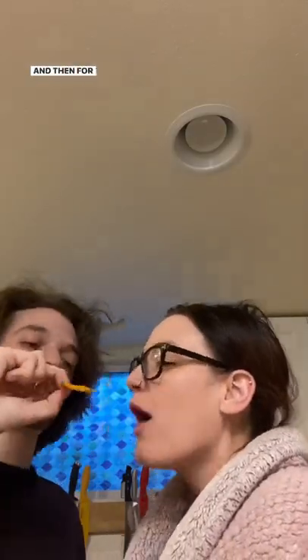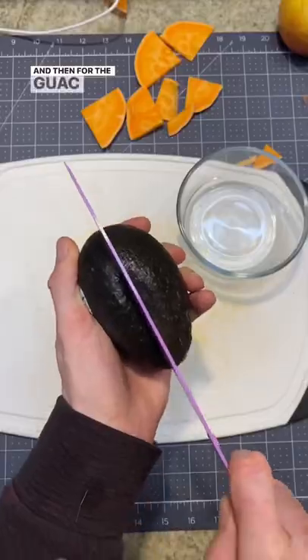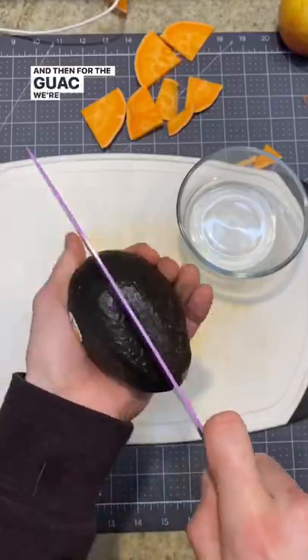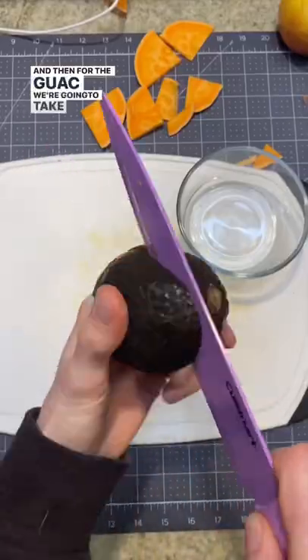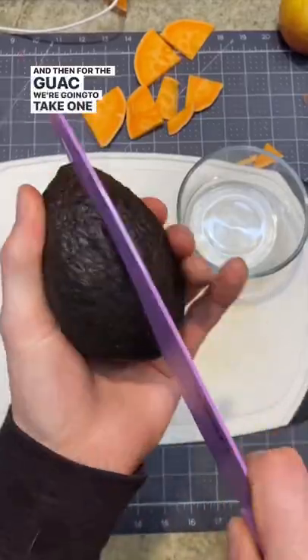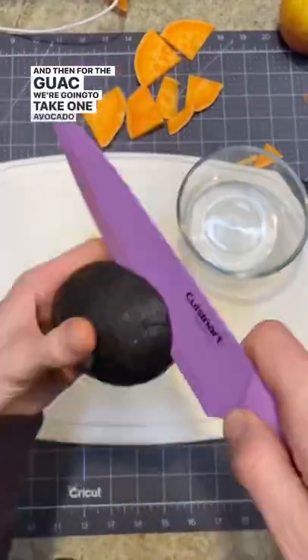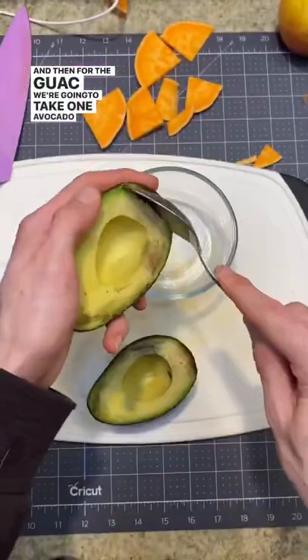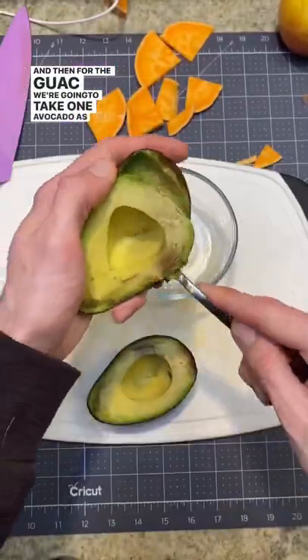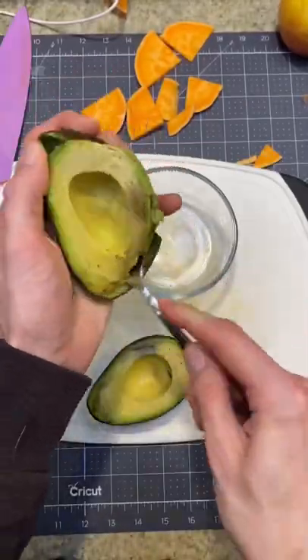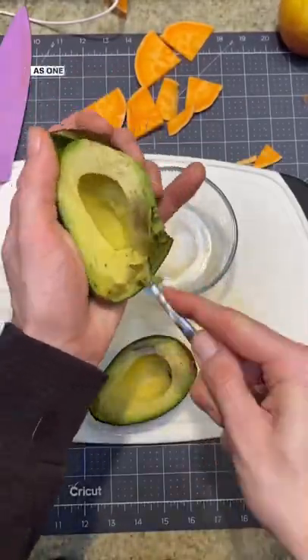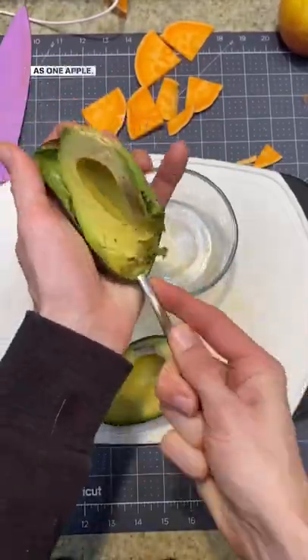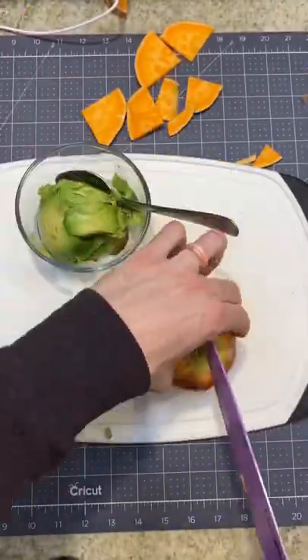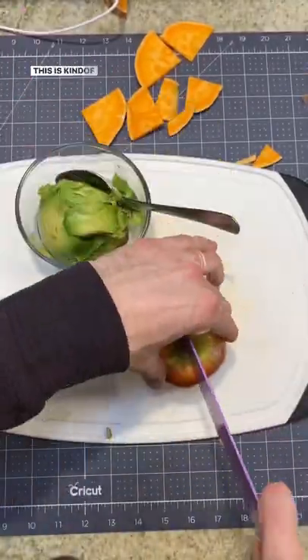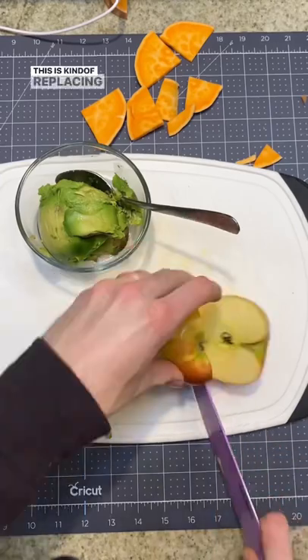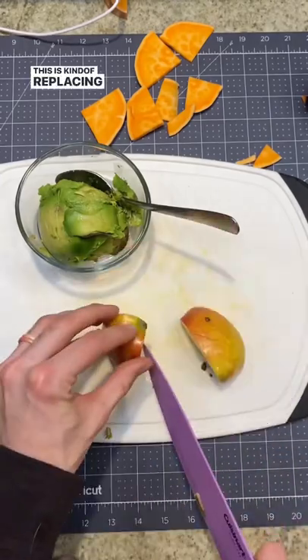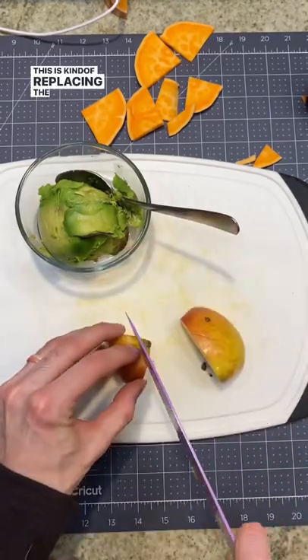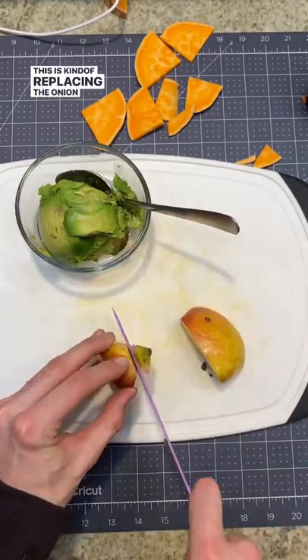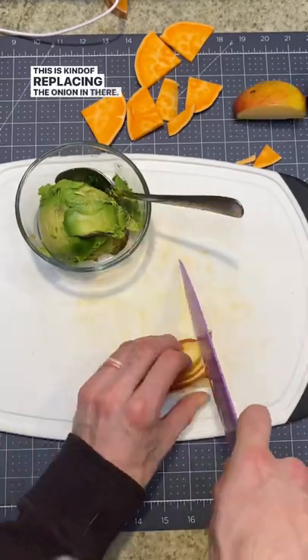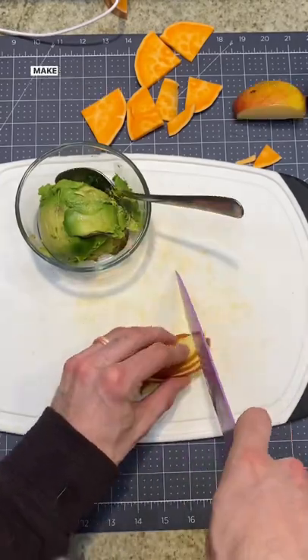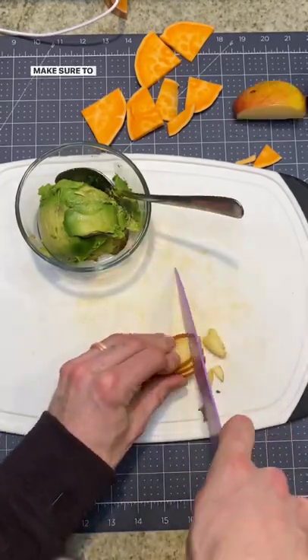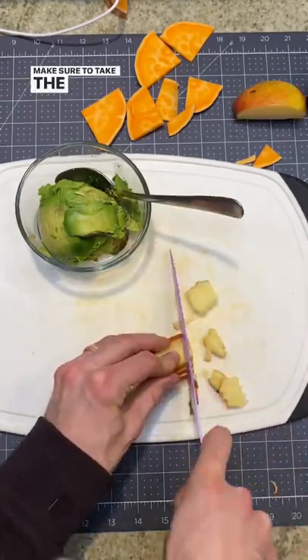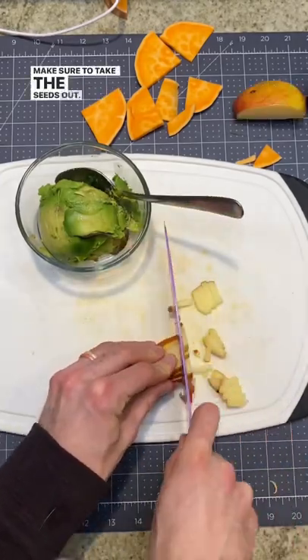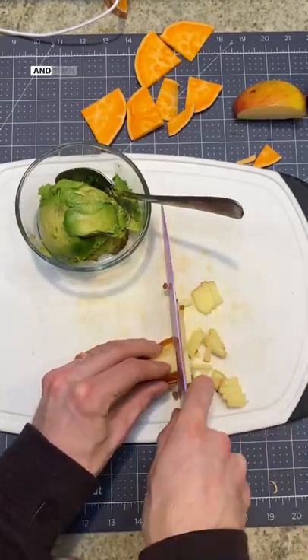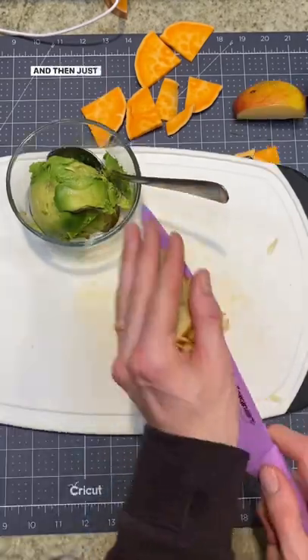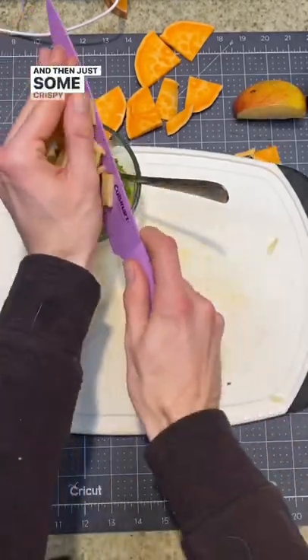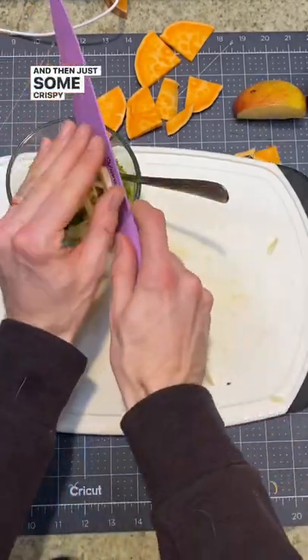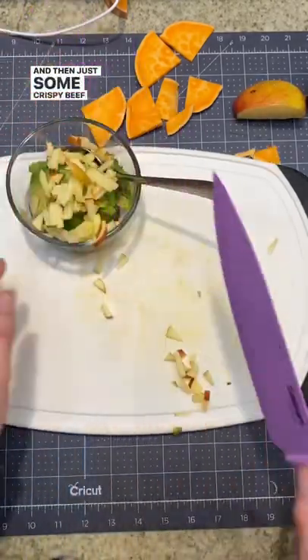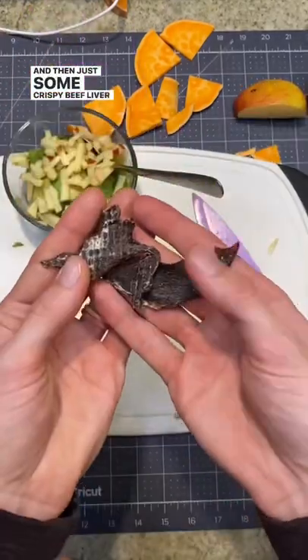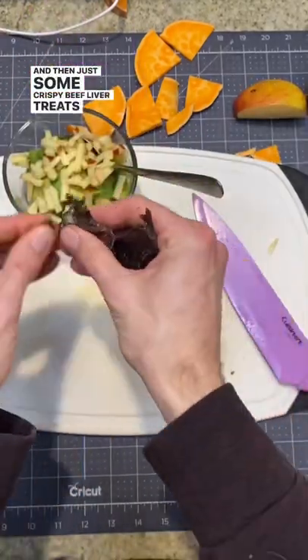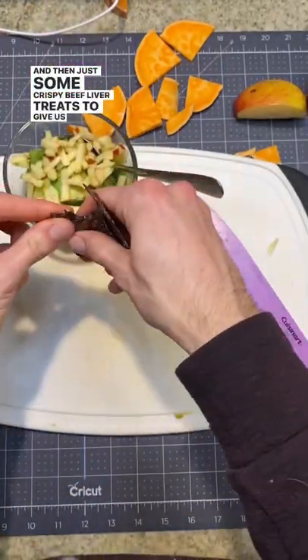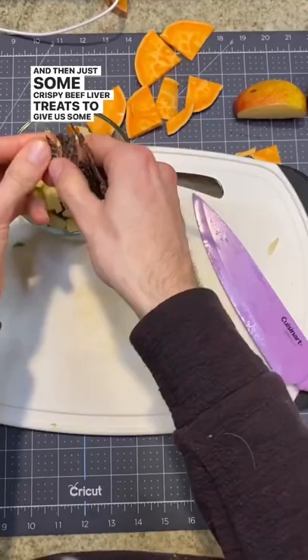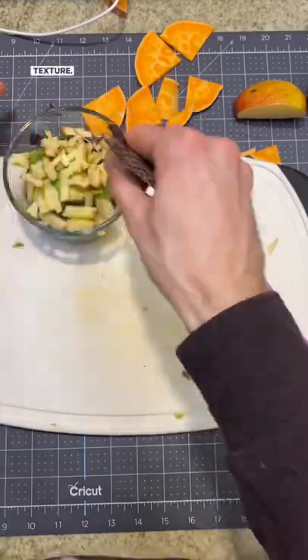And then for the guac, we're going to take one avocado as well as one apple — this is kind of replacing the onion in there. Make sure to take the seeds out. And then just some crispy beef liver treats to give it some texture.